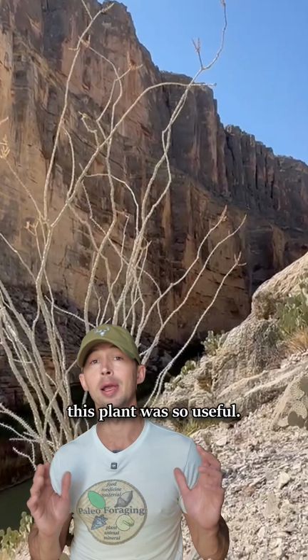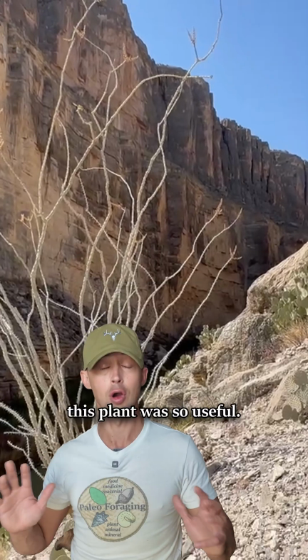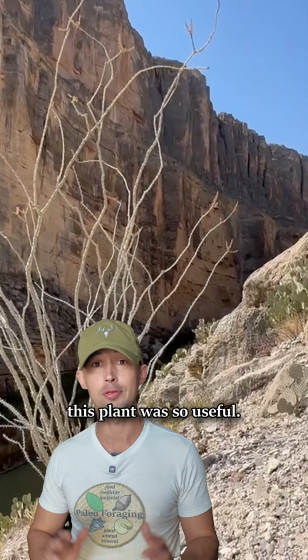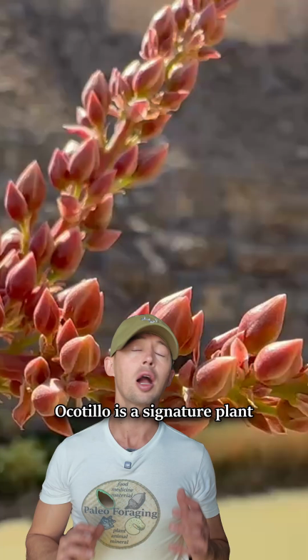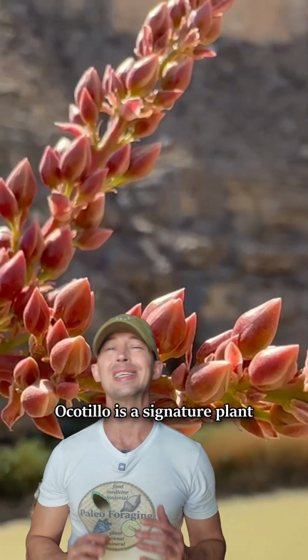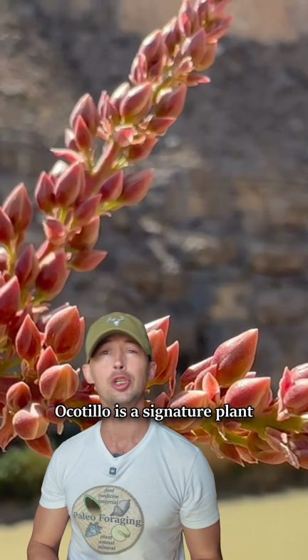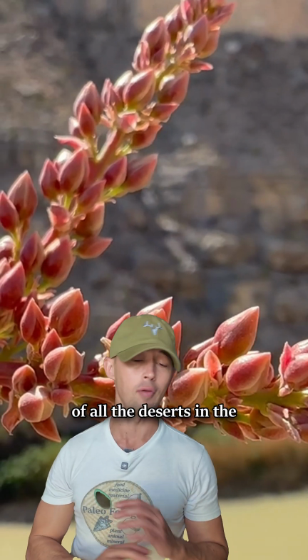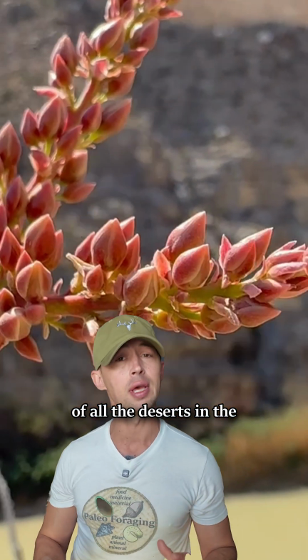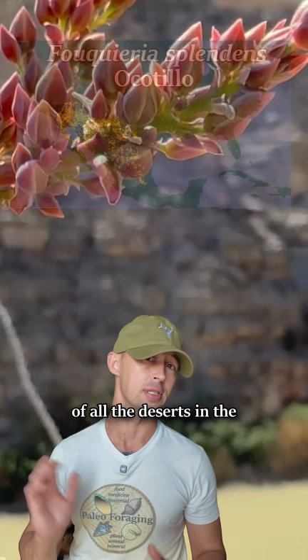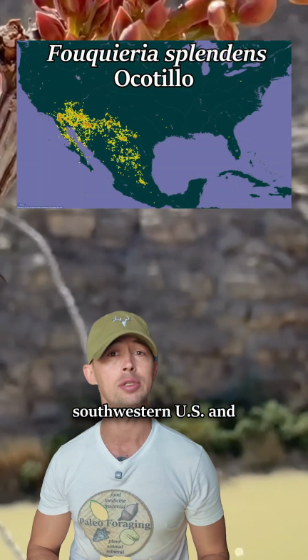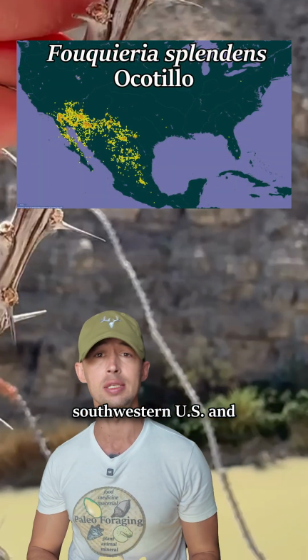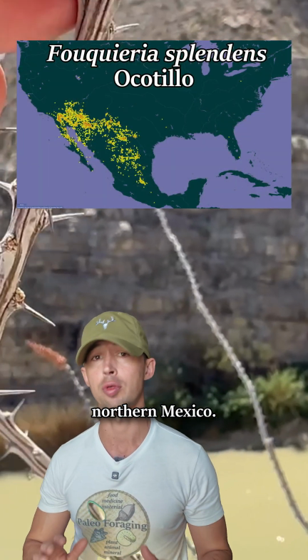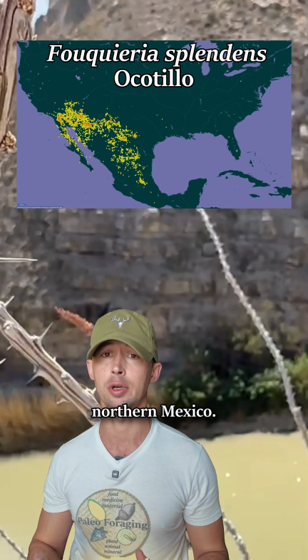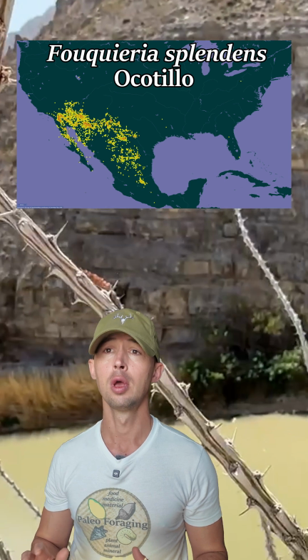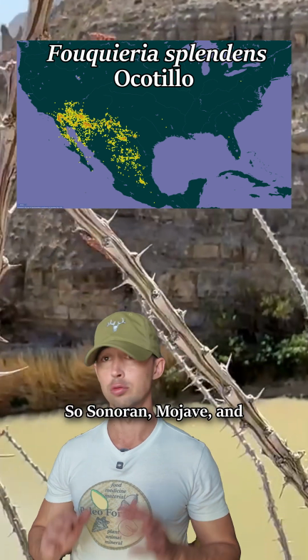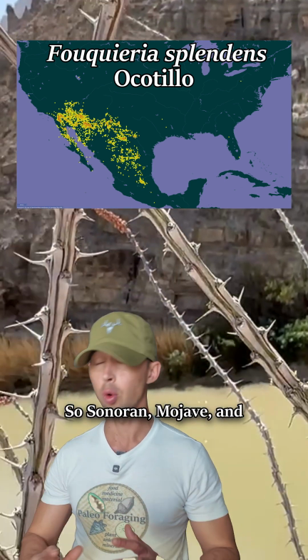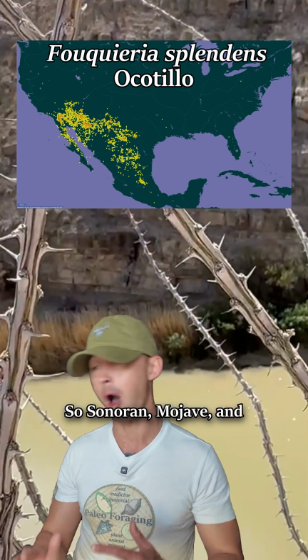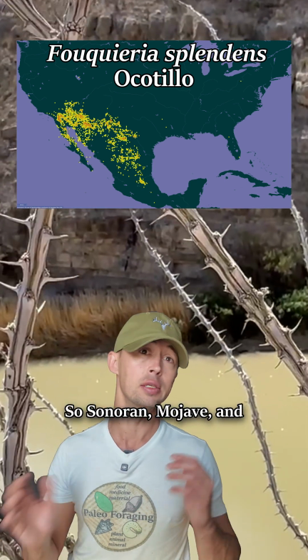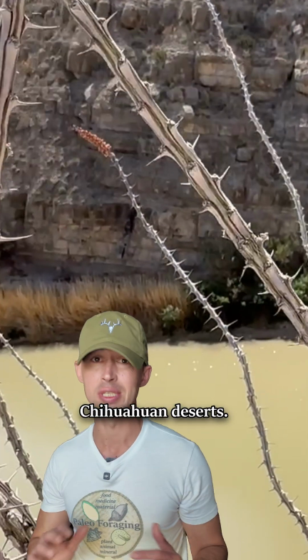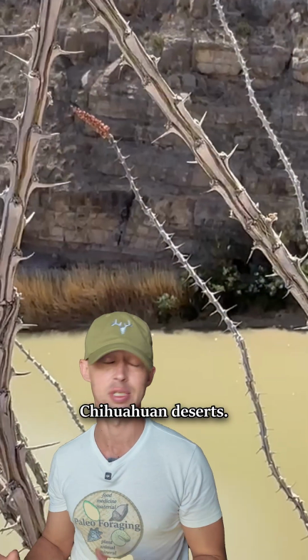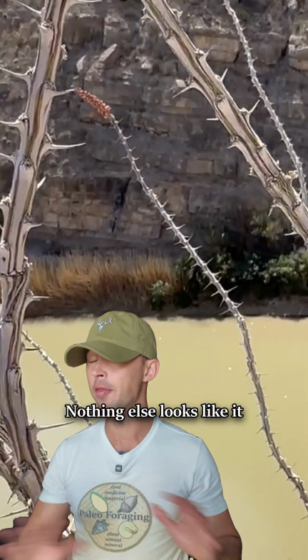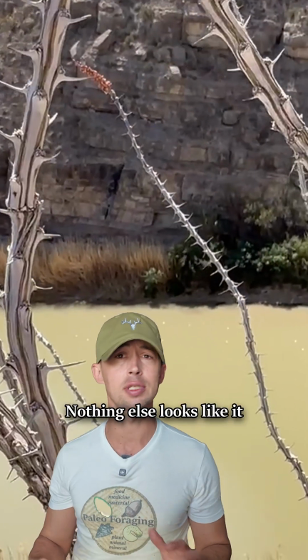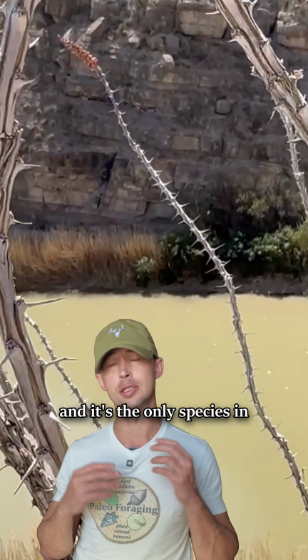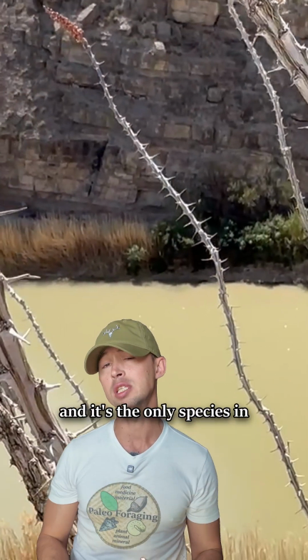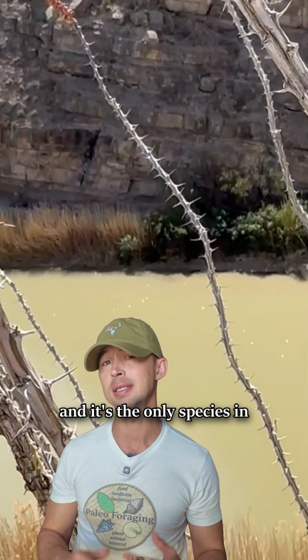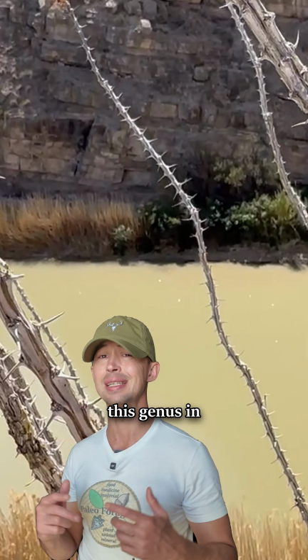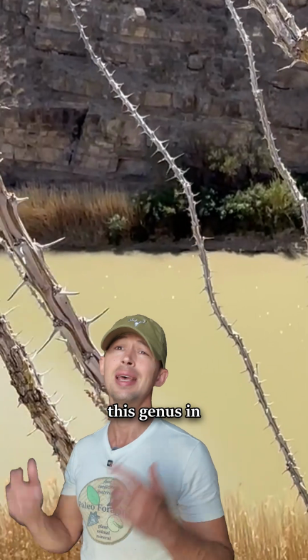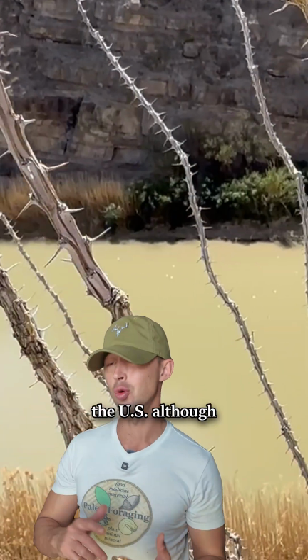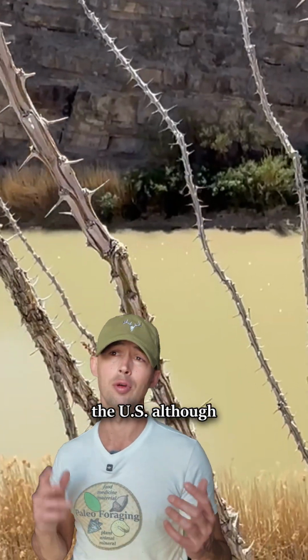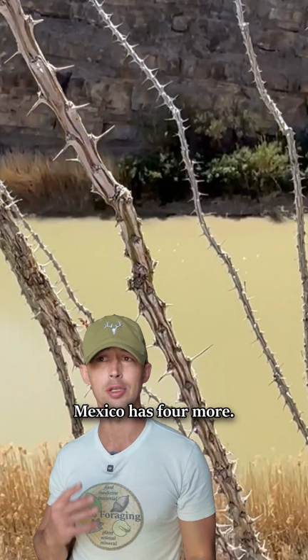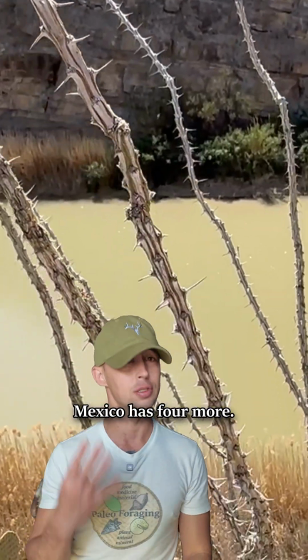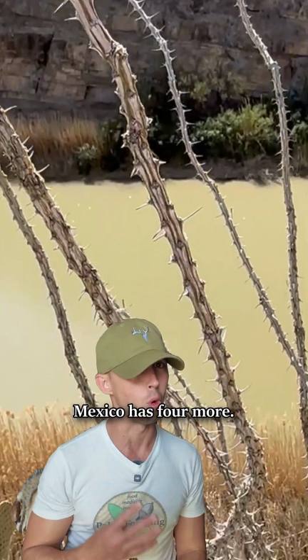This plant was so useful. Ocotillo is a signature plant of all the deserts in the southwestern US and northern Mexico — the Sonoran, Mojave, and Chihuahuan deserts. Nothing else looks like it, and it's the only species in this genus in the US, although Mexico has four more.